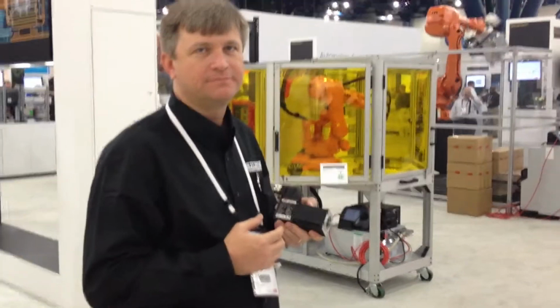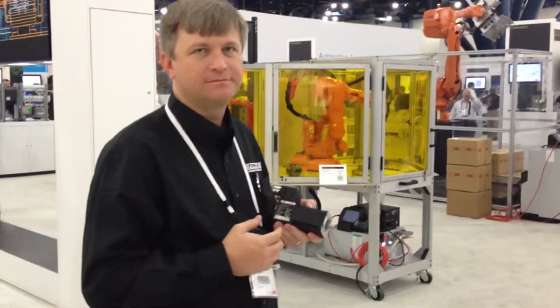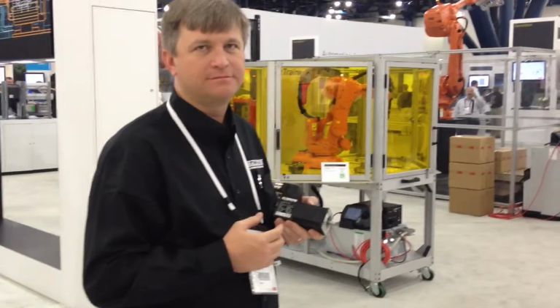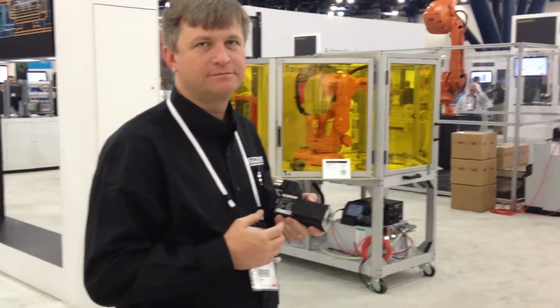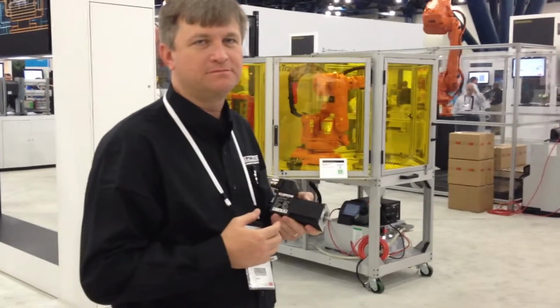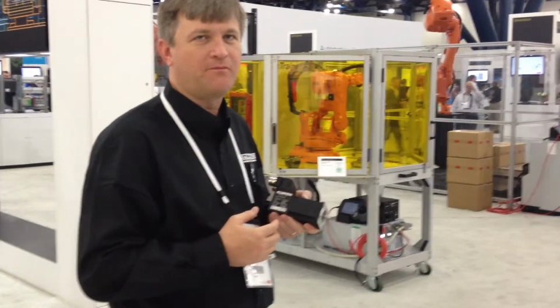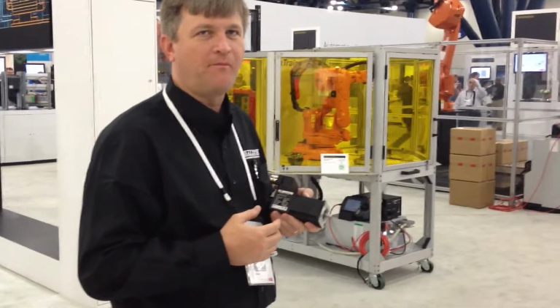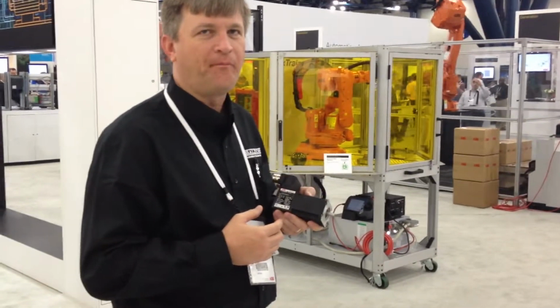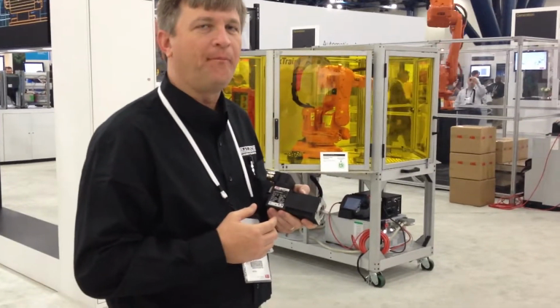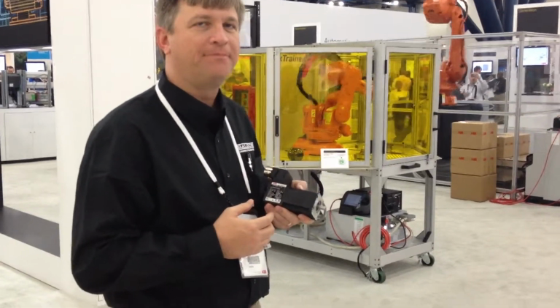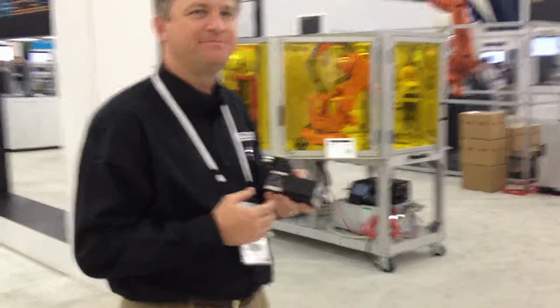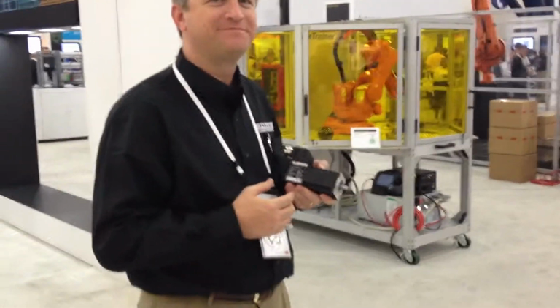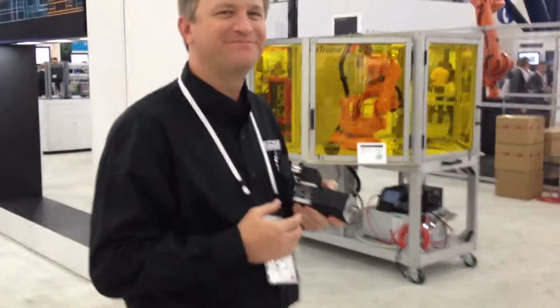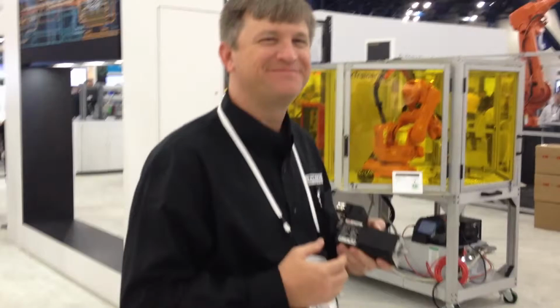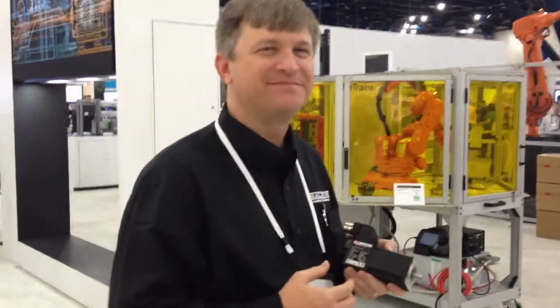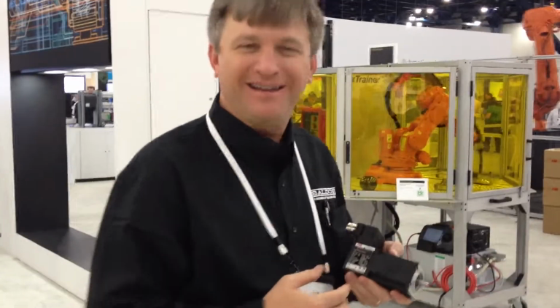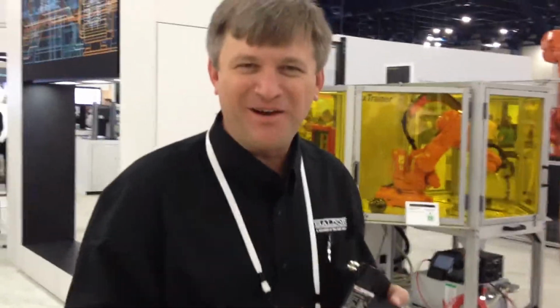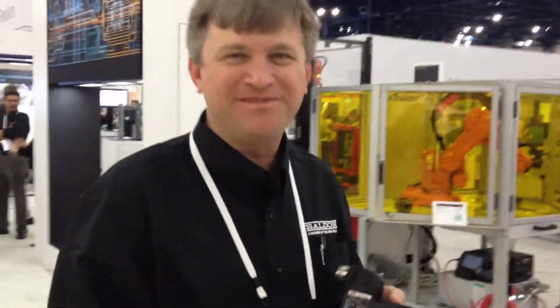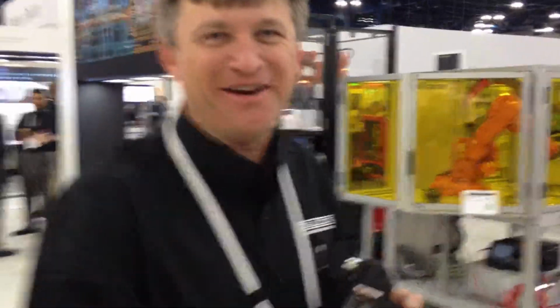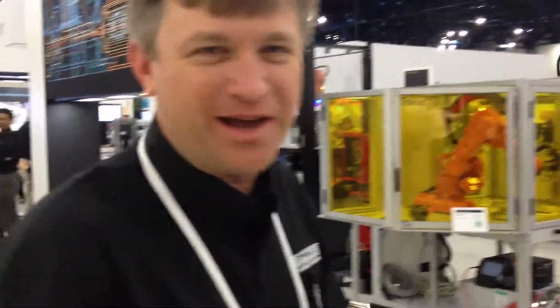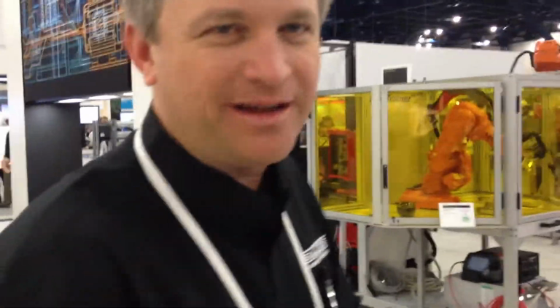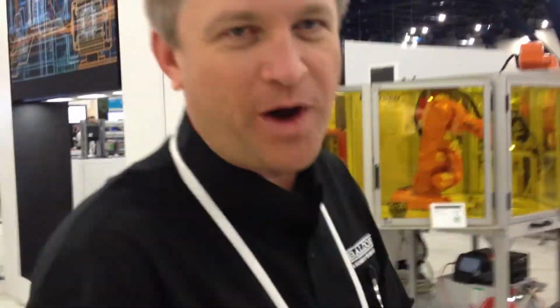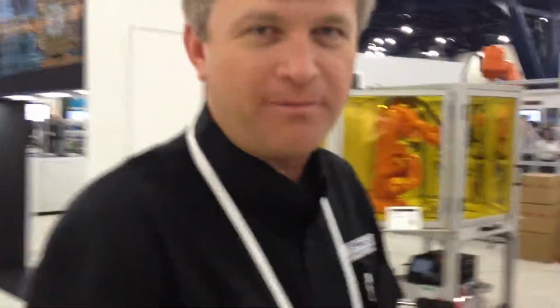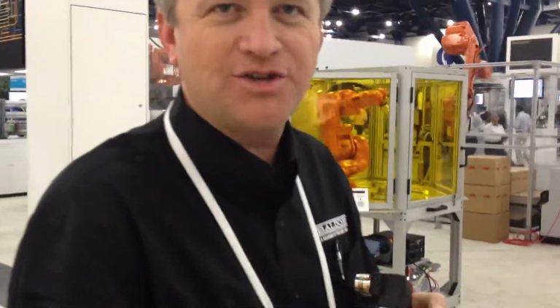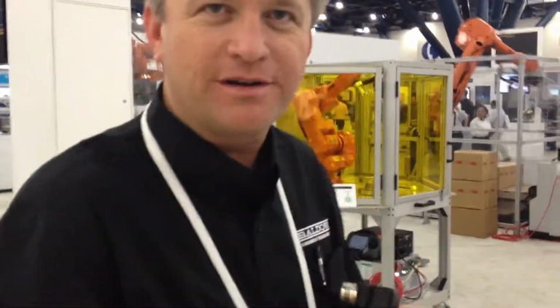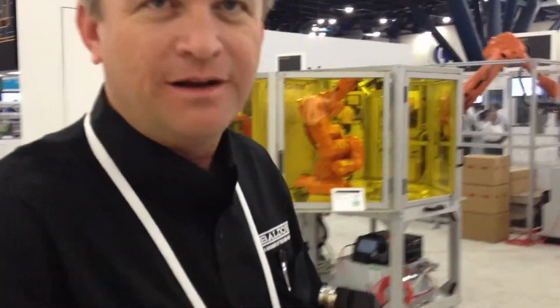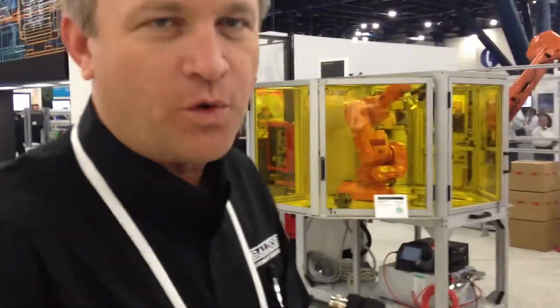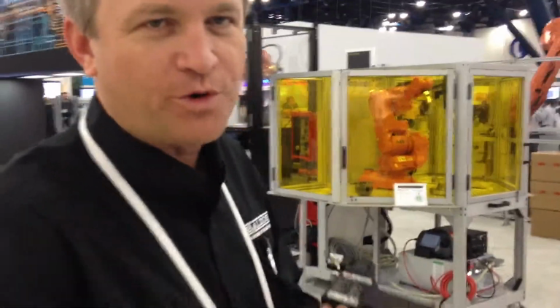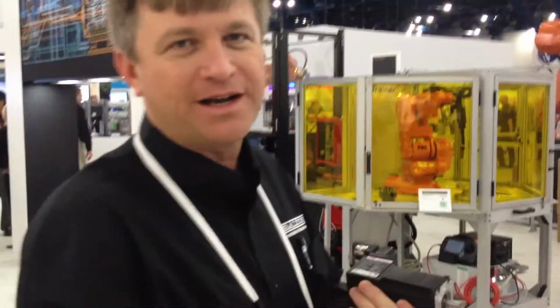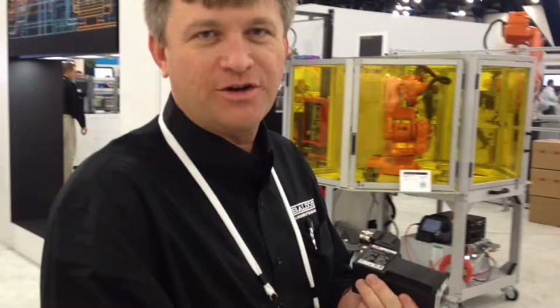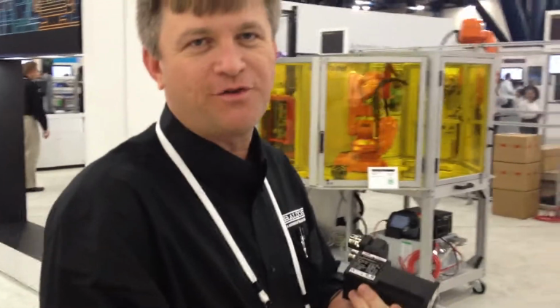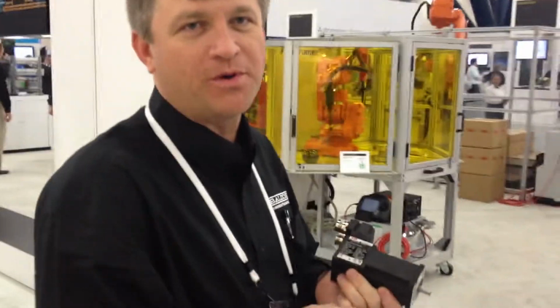Now we found somebody to speak about ABB servo motors. Could you introduce yourself please? Hello, I'm Terry Bell. I'm the product manager for rotary and linear servo motors.